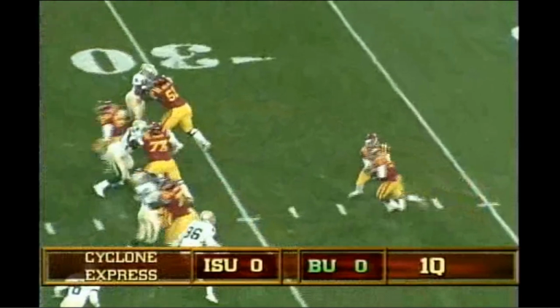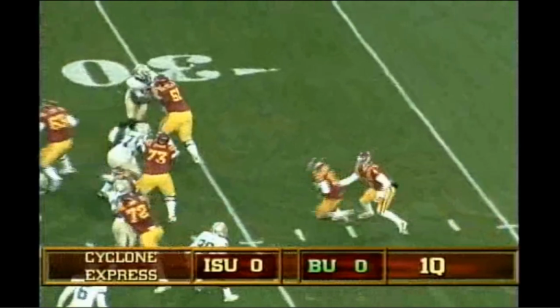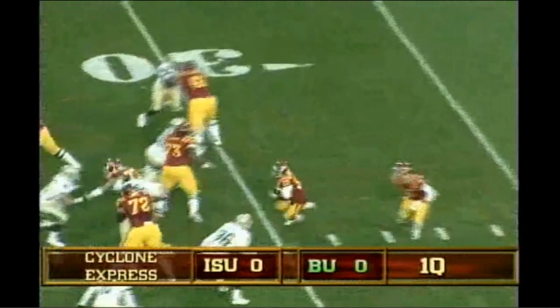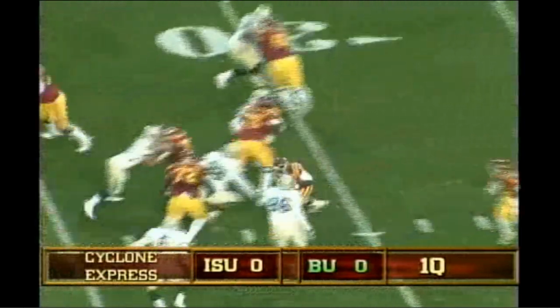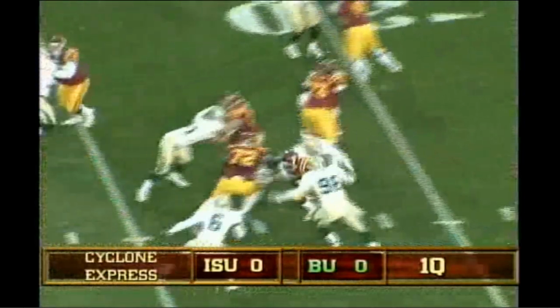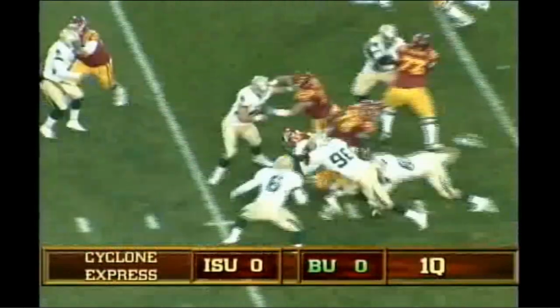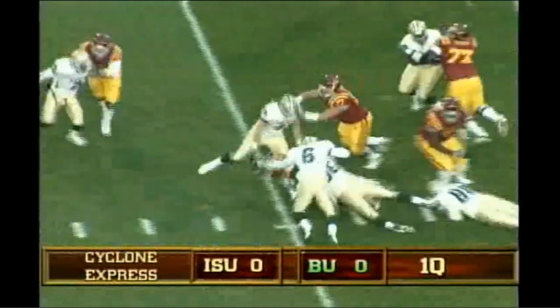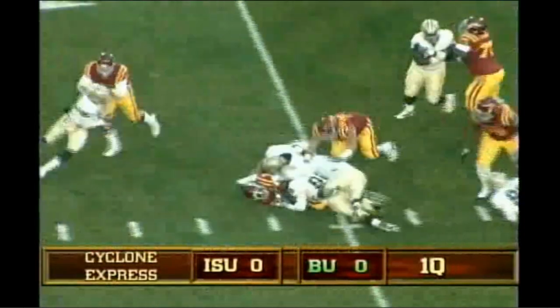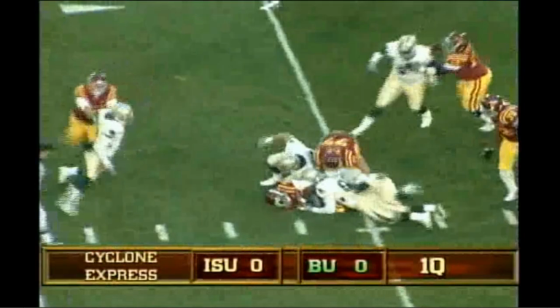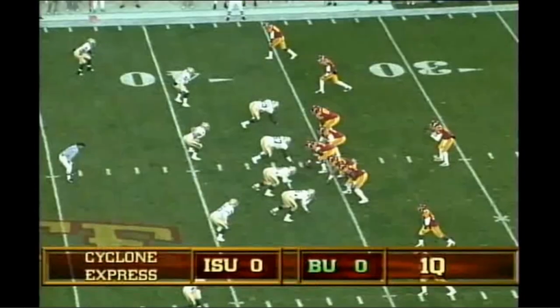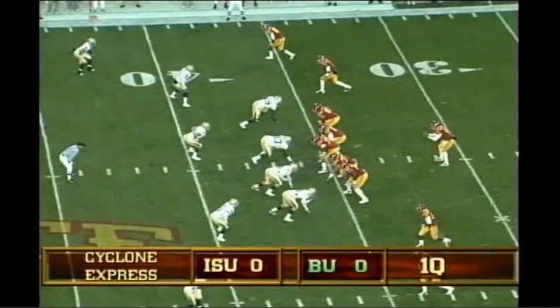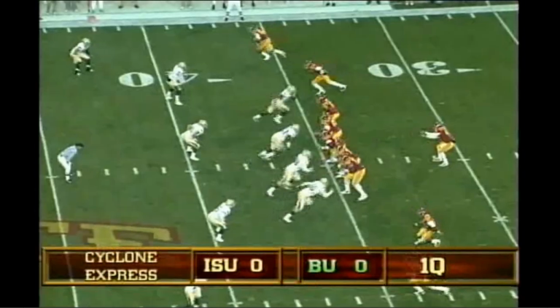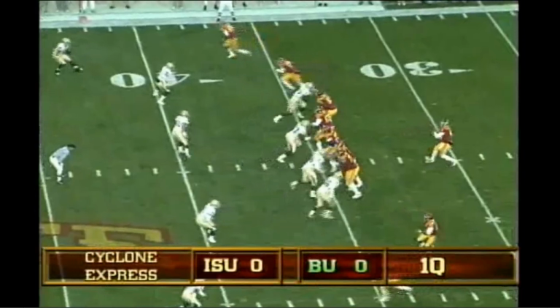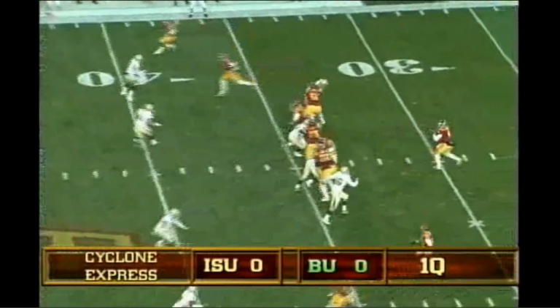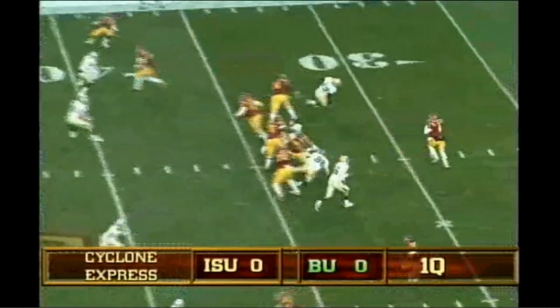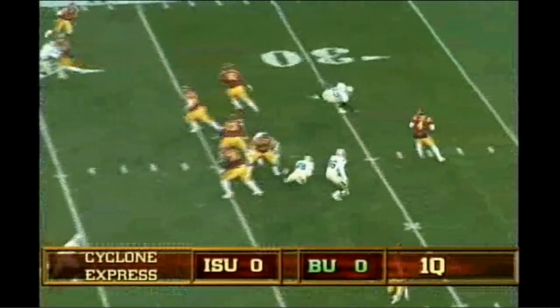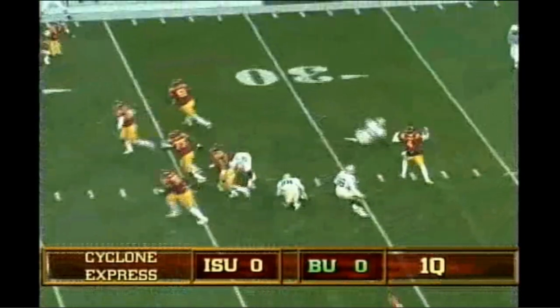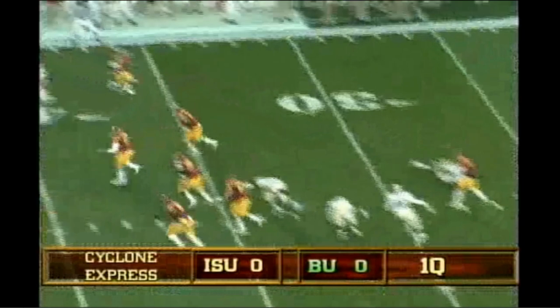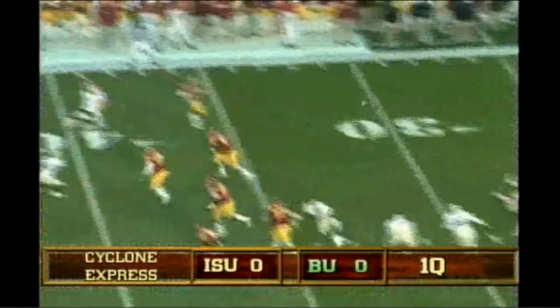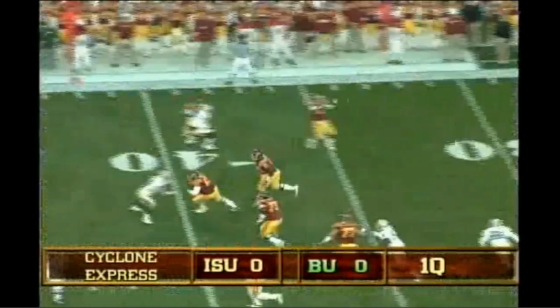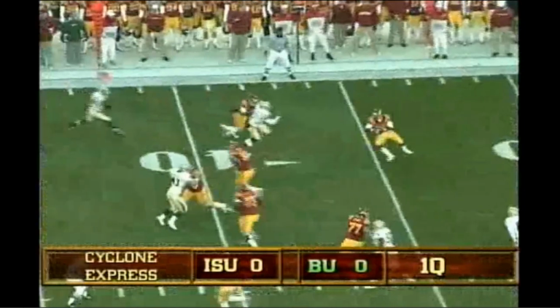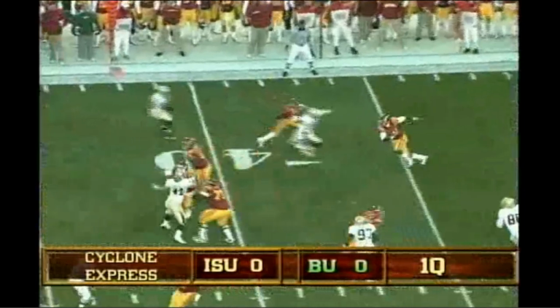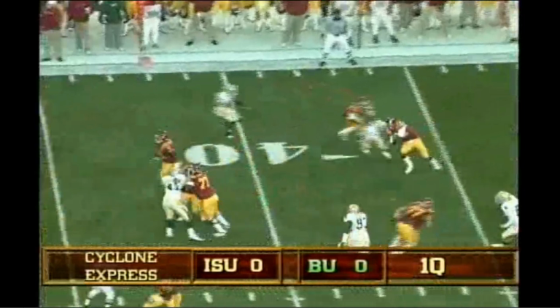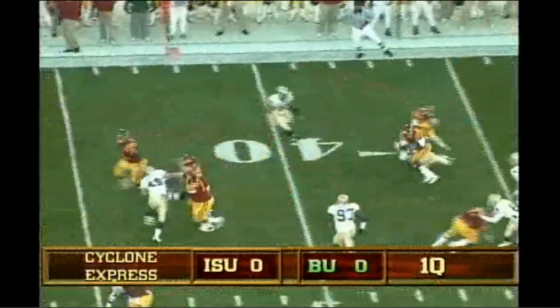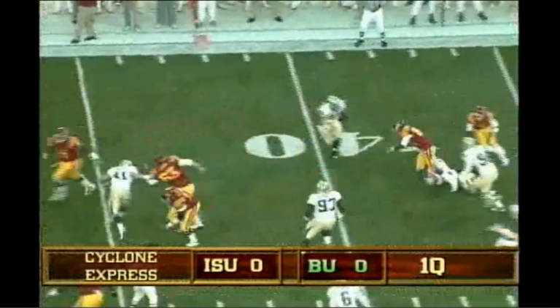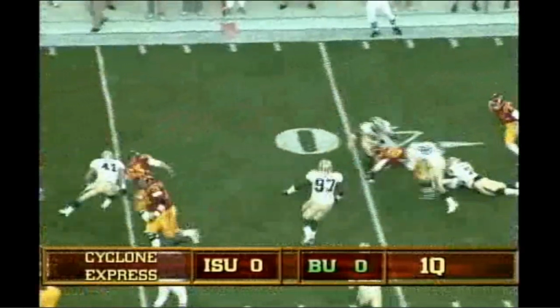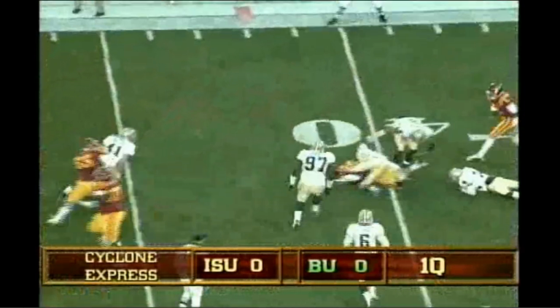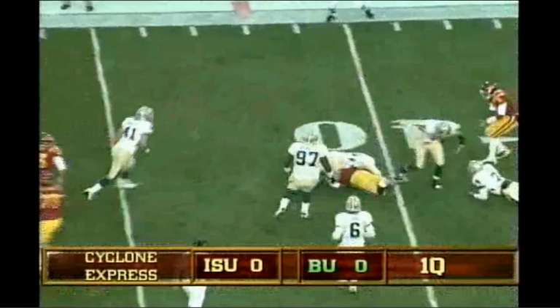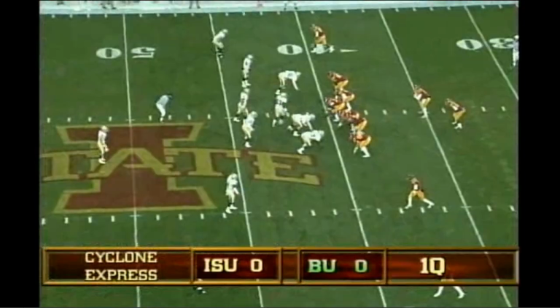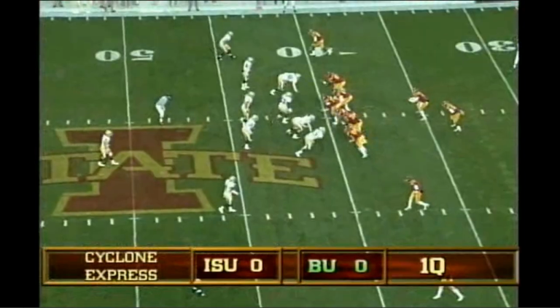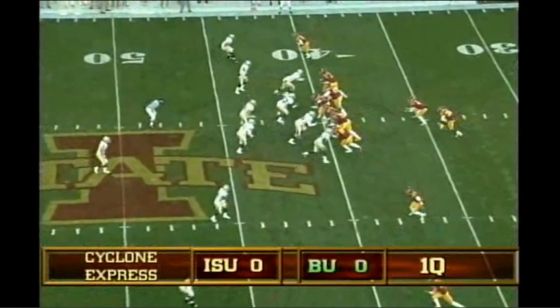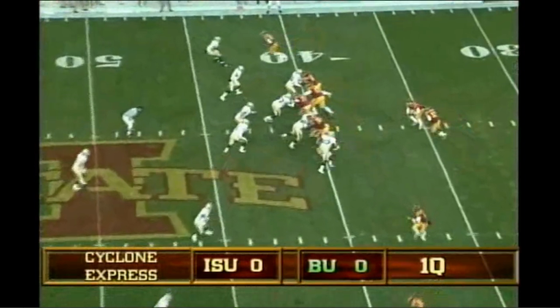He takes the snap and gives to Robinson. Up the middle he goes. There's the shotgun snap, and Arnod under some pressure. Throws right, caught. Wide receiver screen, quickly to the line of scrimmage.